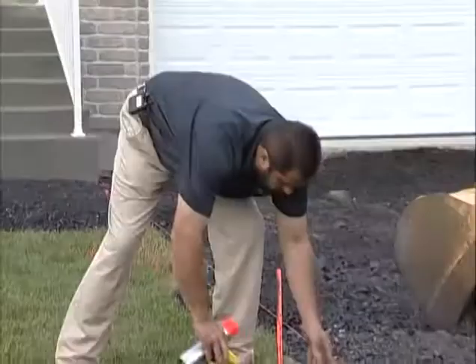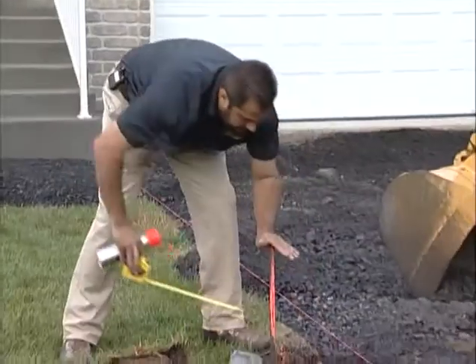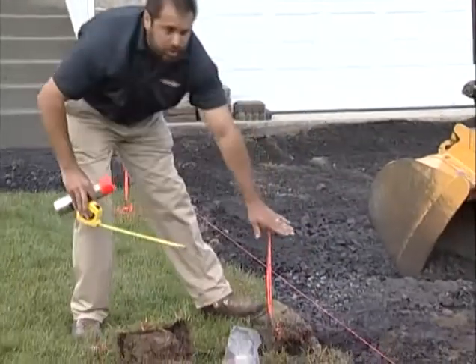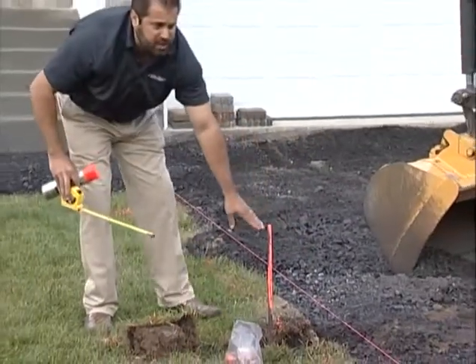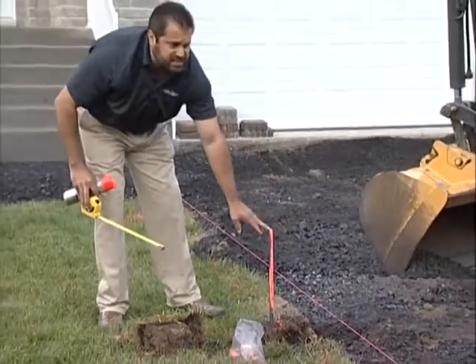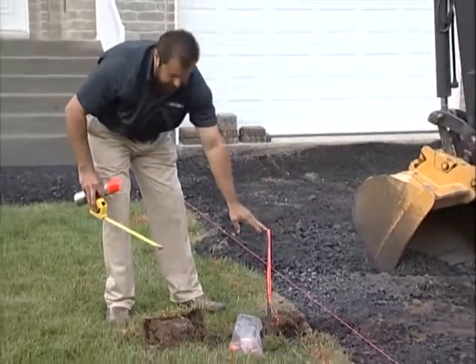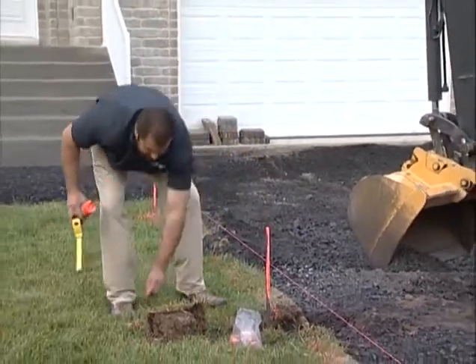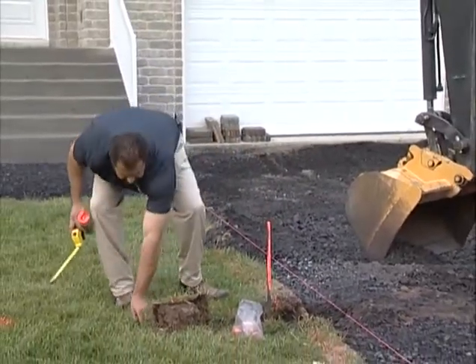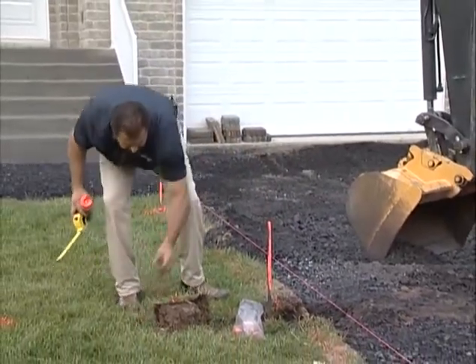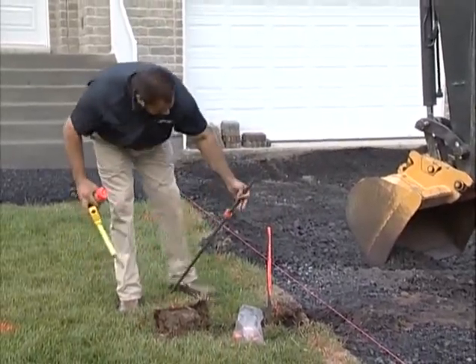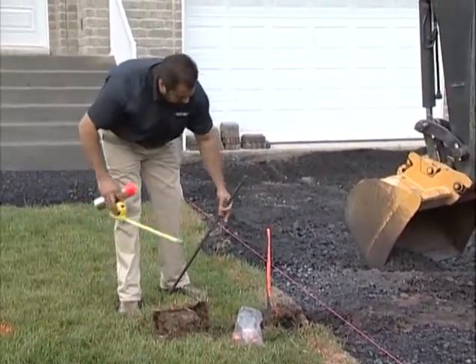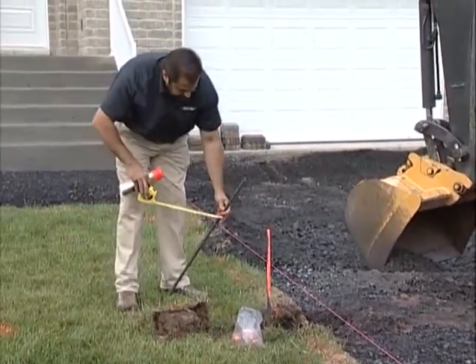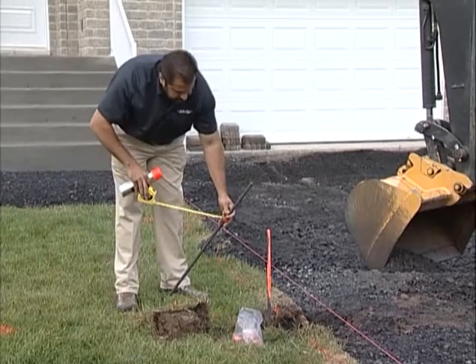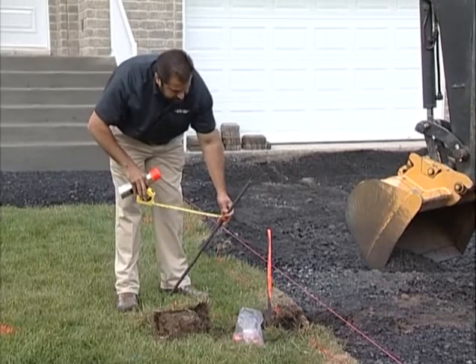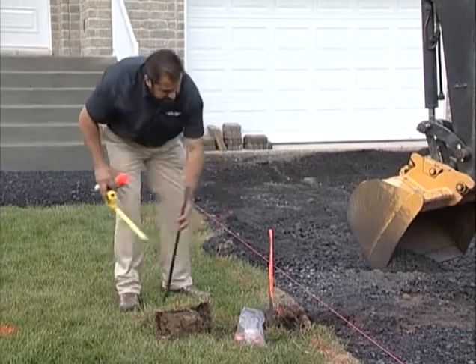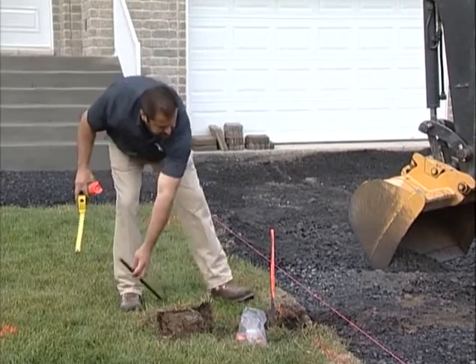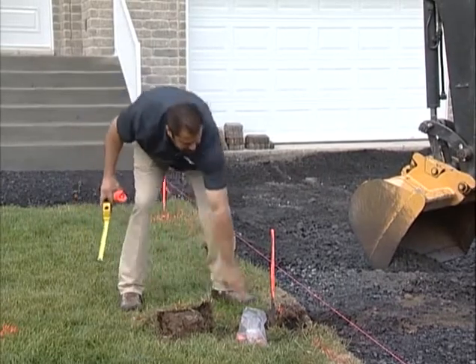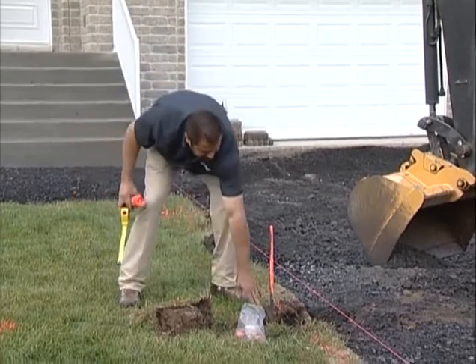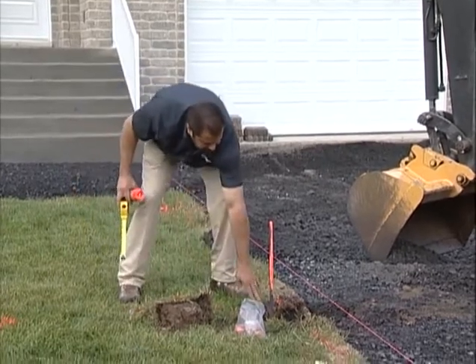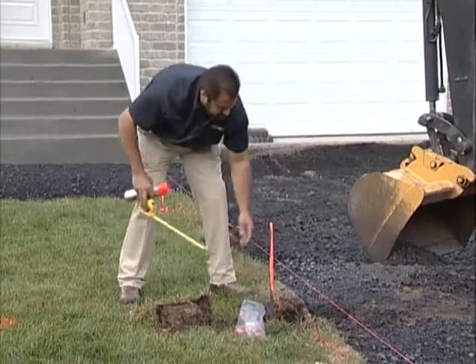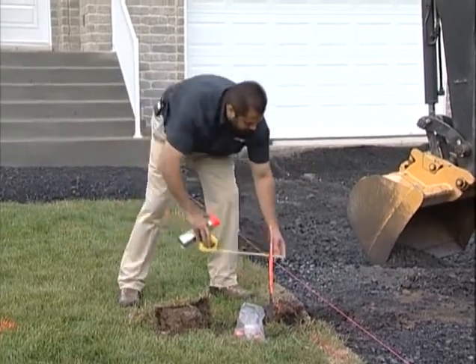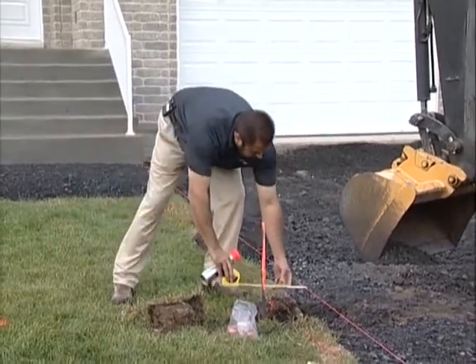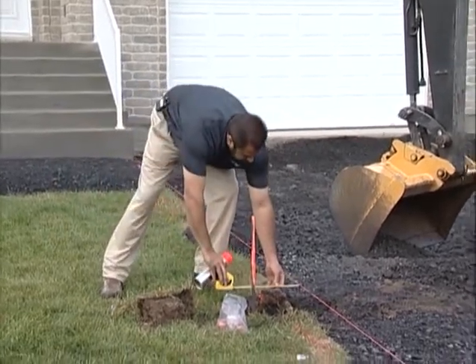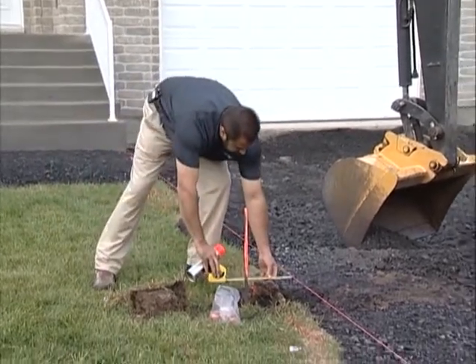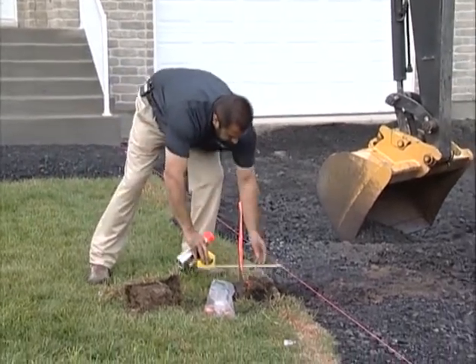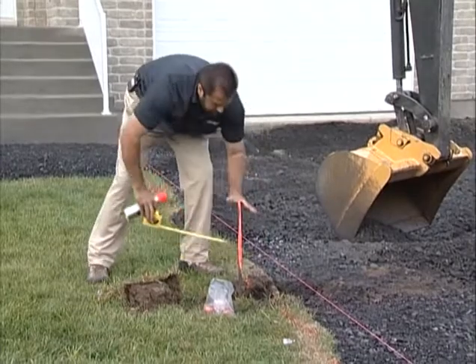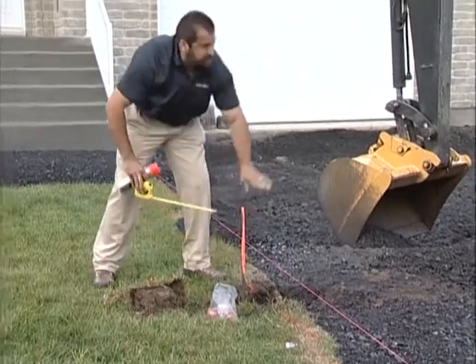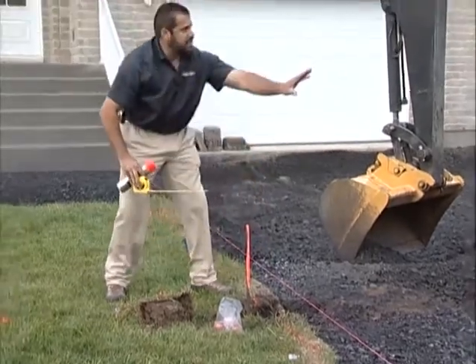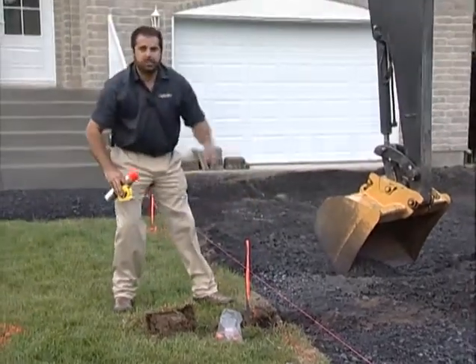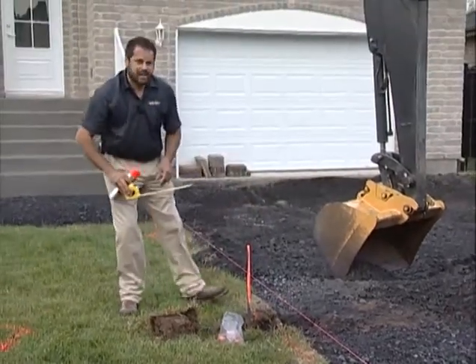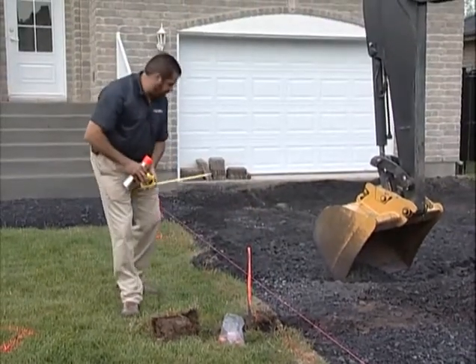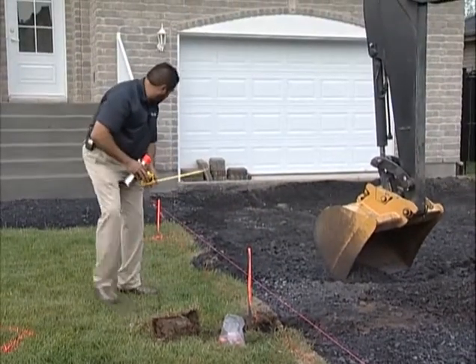I'm using offset stakes here — three-foot nail pins with line collars to establish my elevations. I want them offset by a foot so they're not disturbed by the excavation equipment.